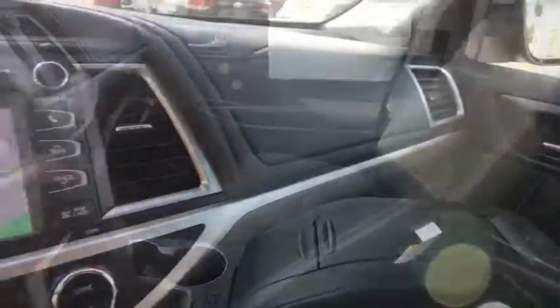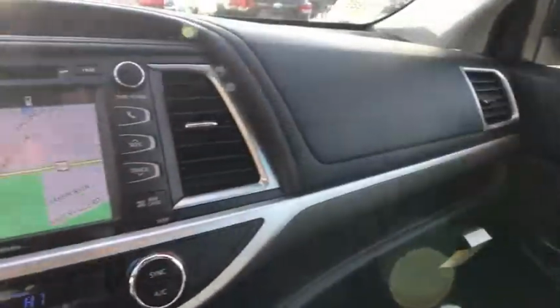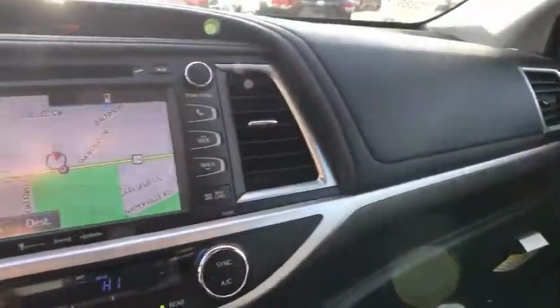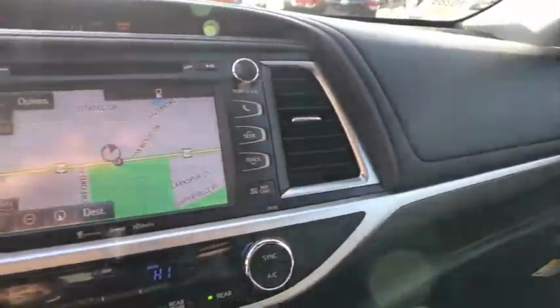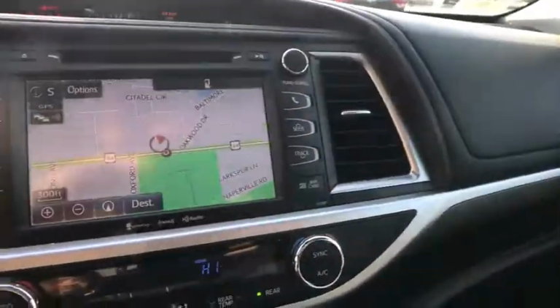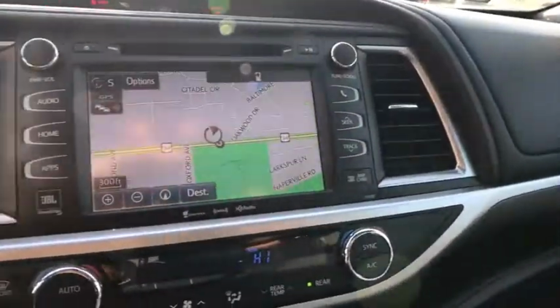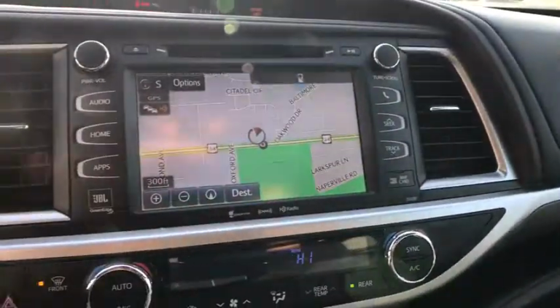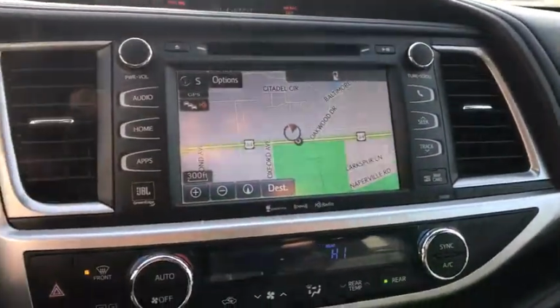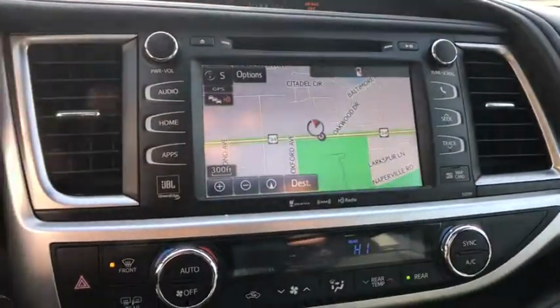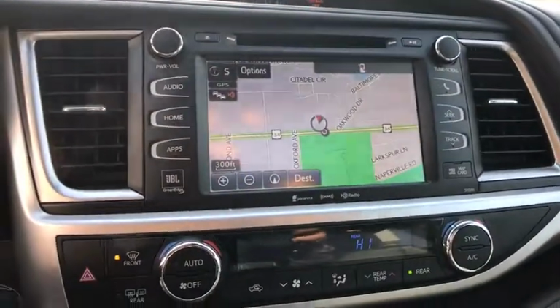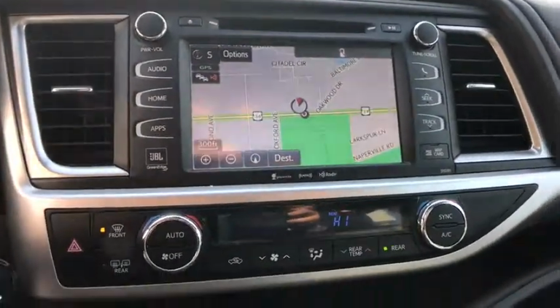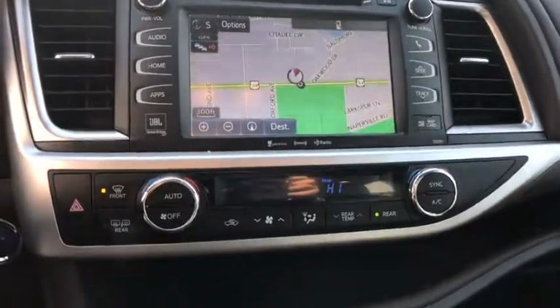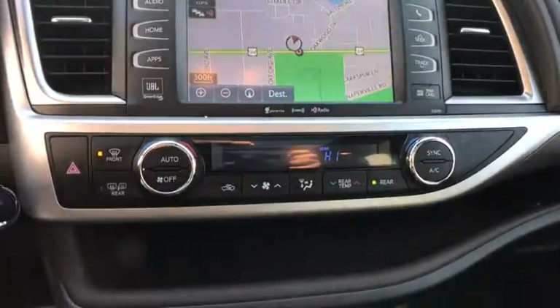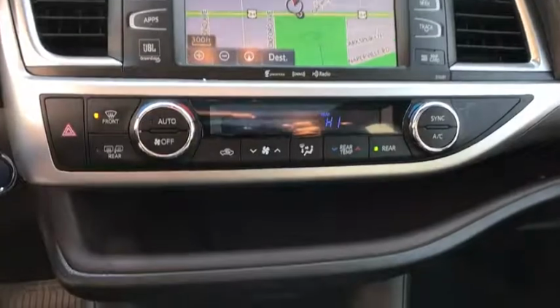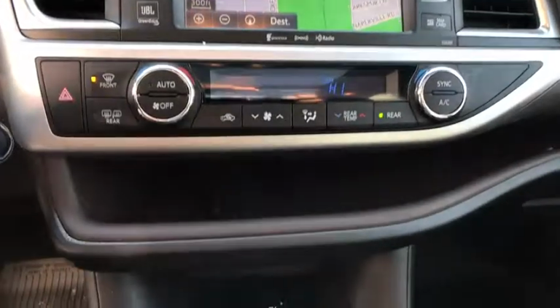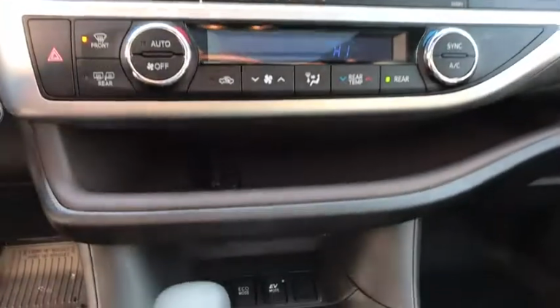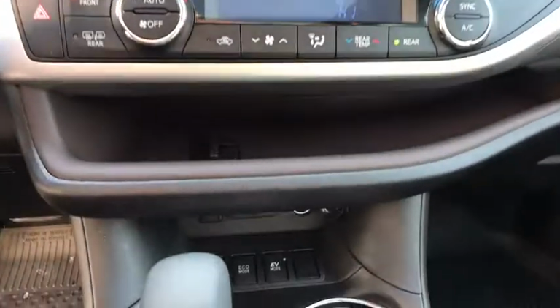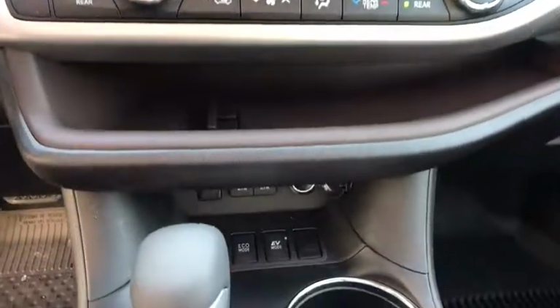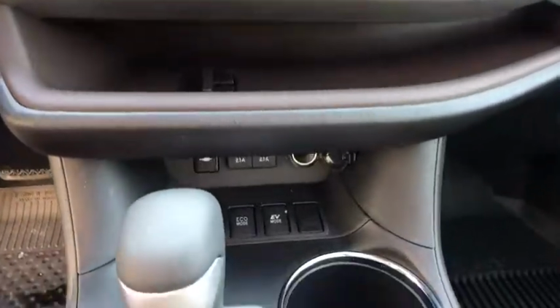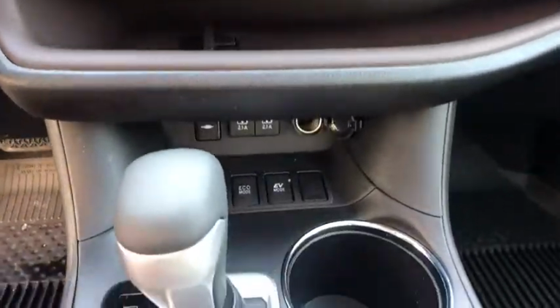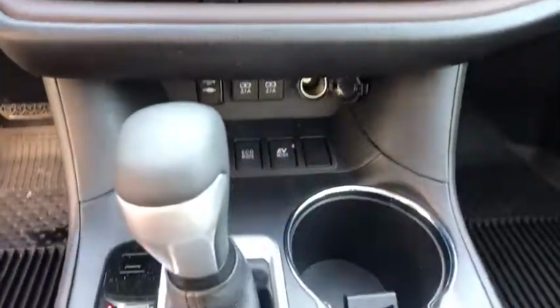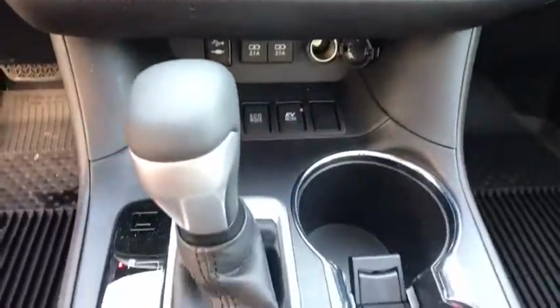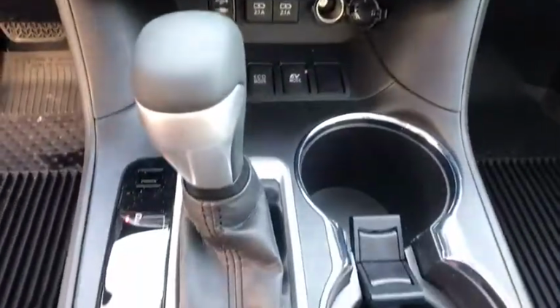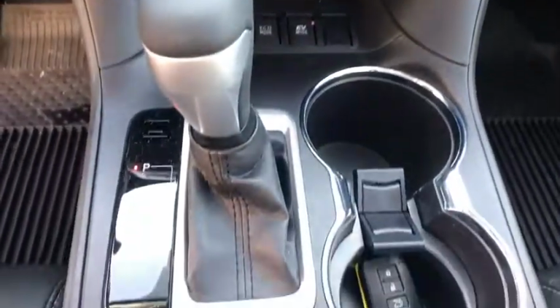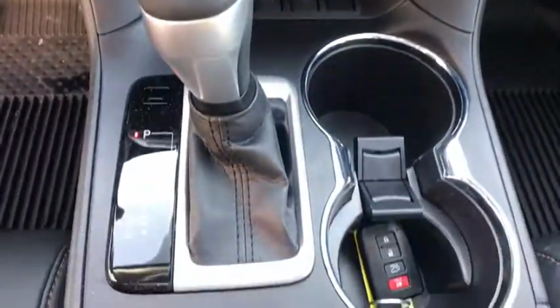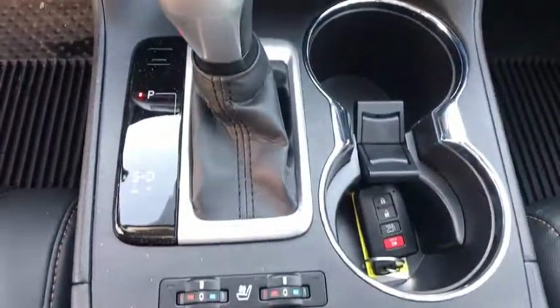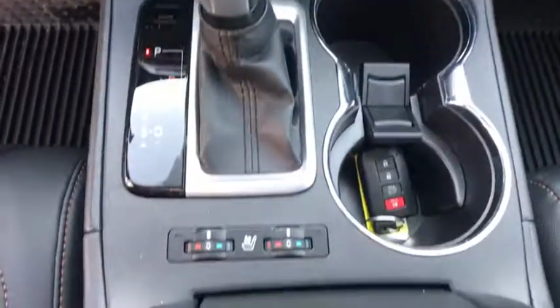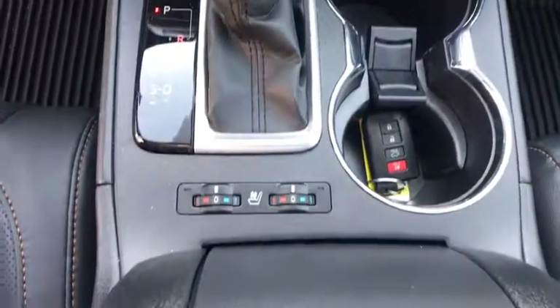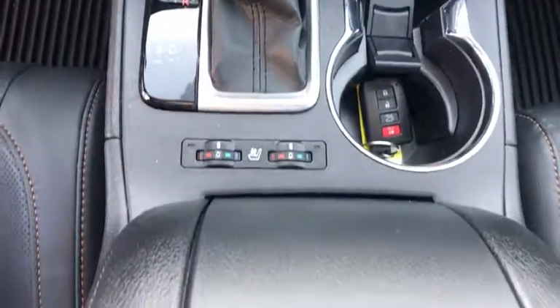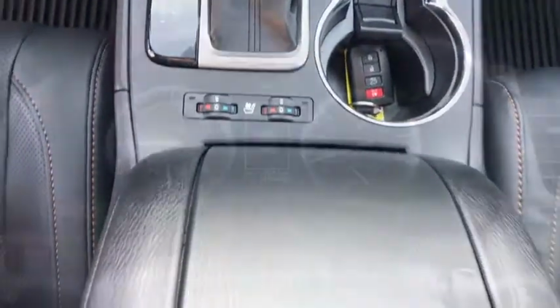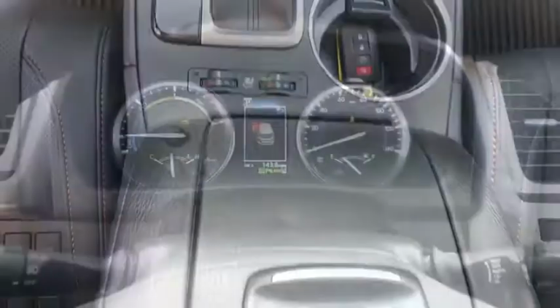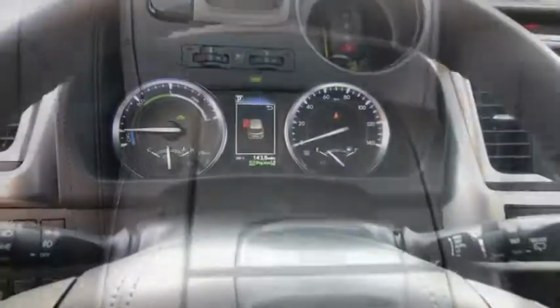Bluetooth, leather-wrapped steering wheel, adjustable steering wheel, power steering, hard disk drive media storage, keyless start, cruise control, four-wheel disc brakes.